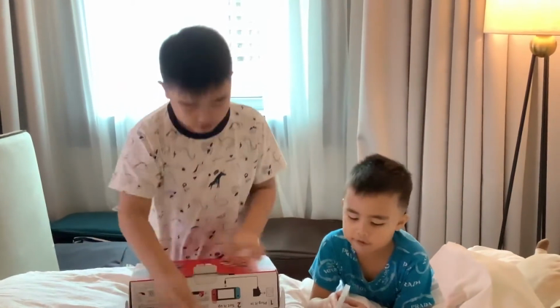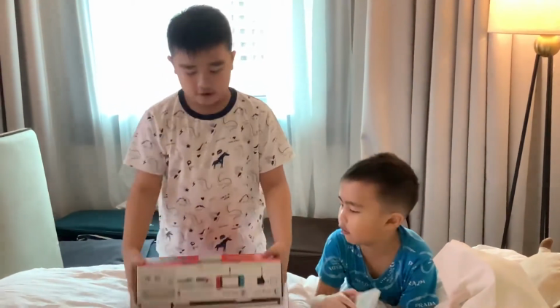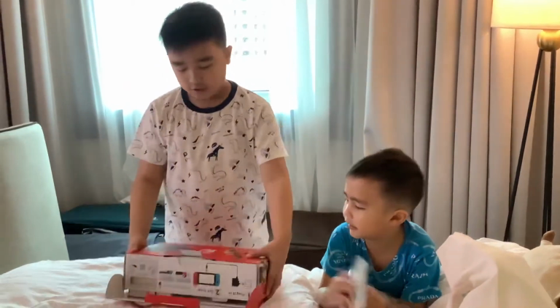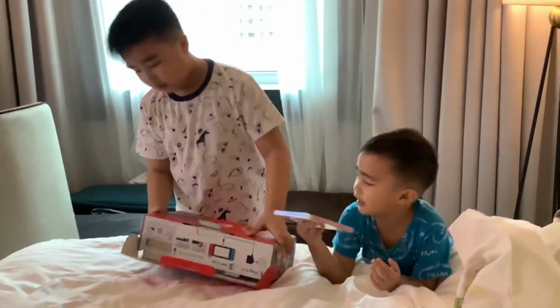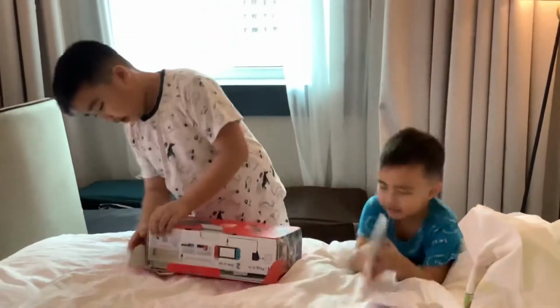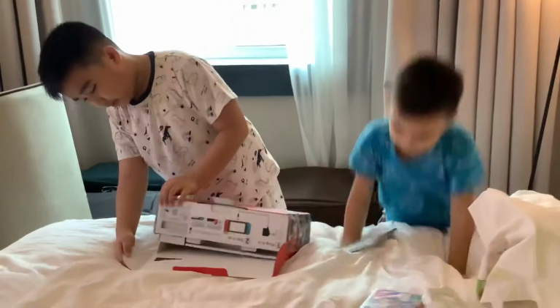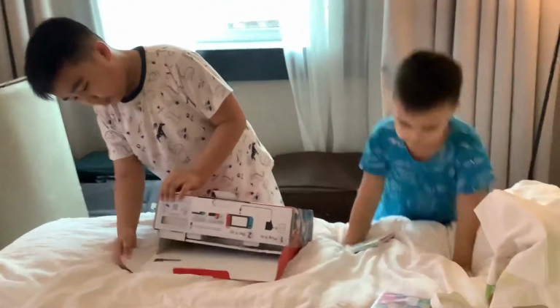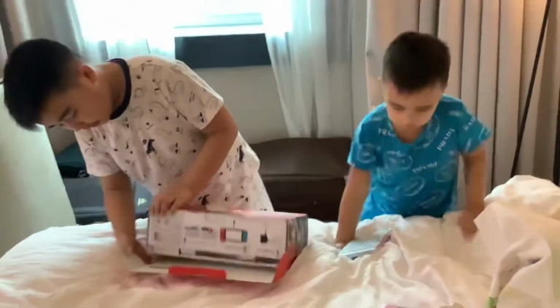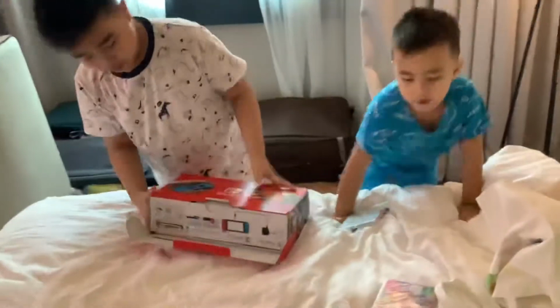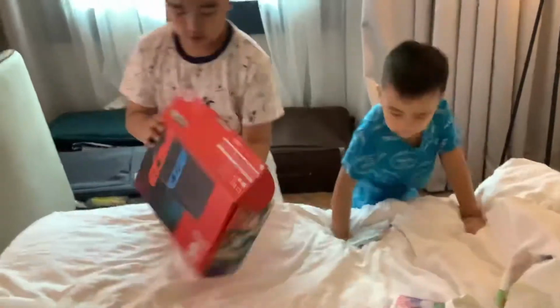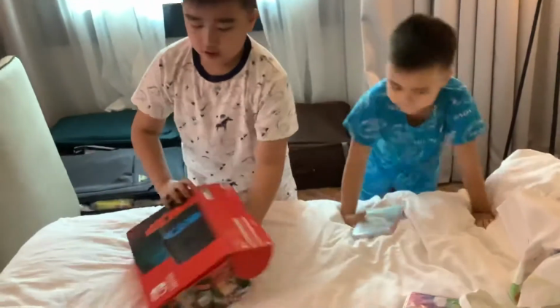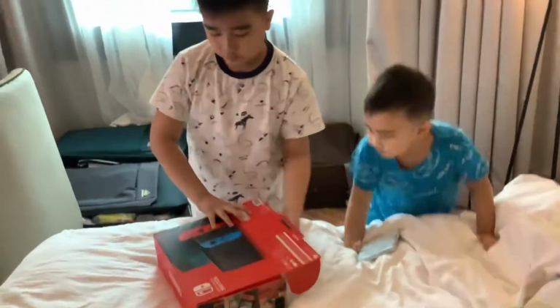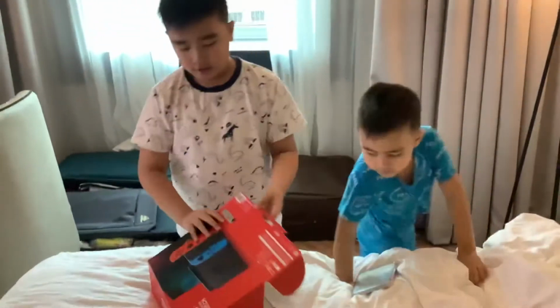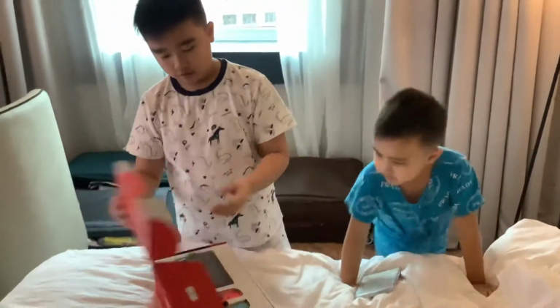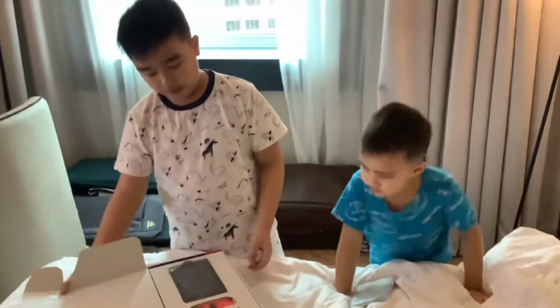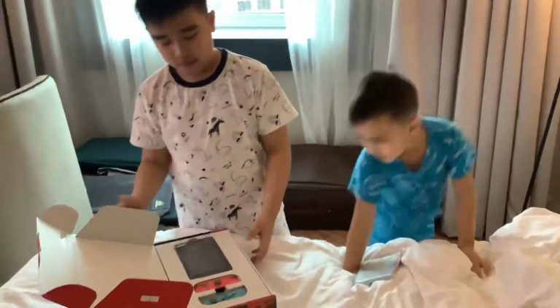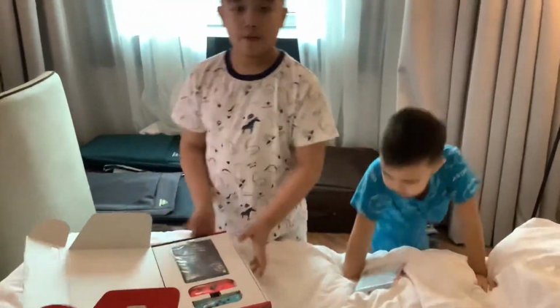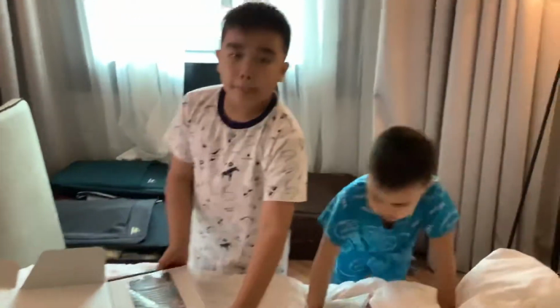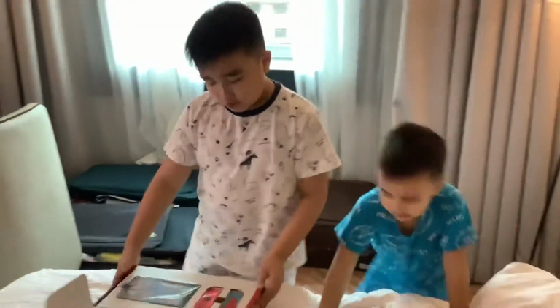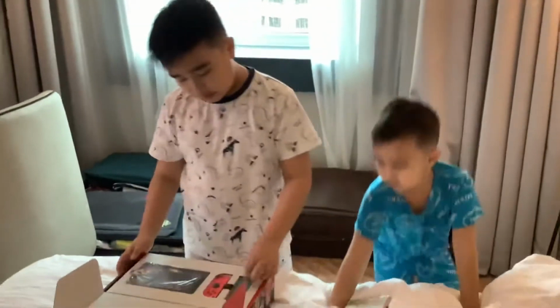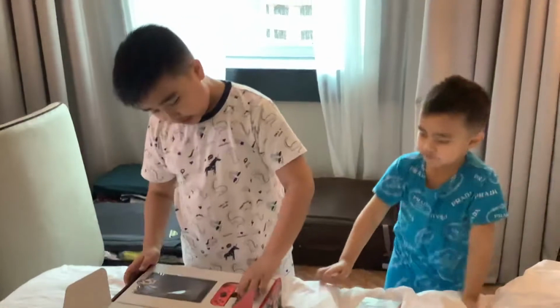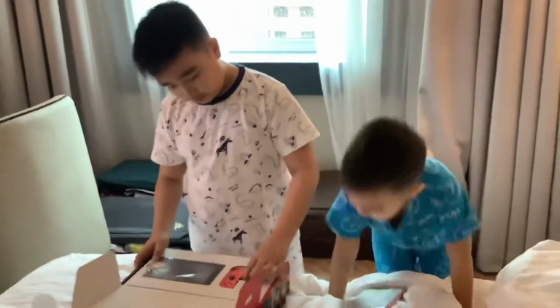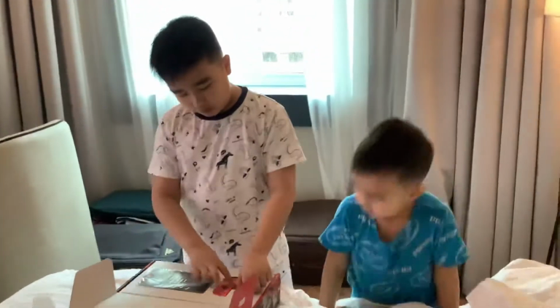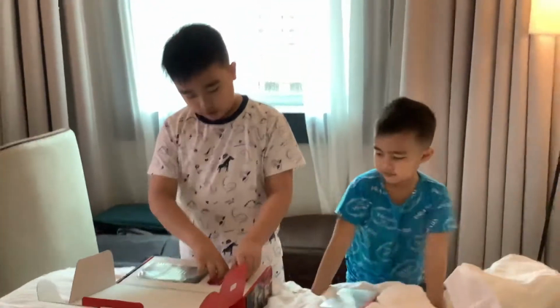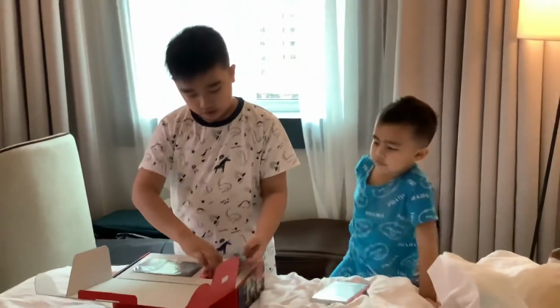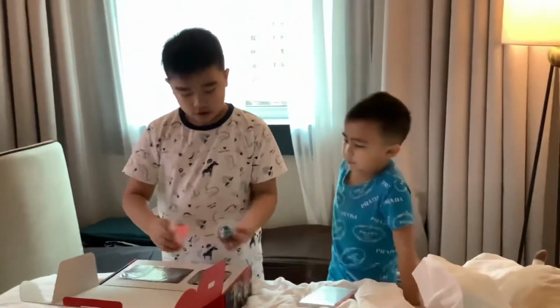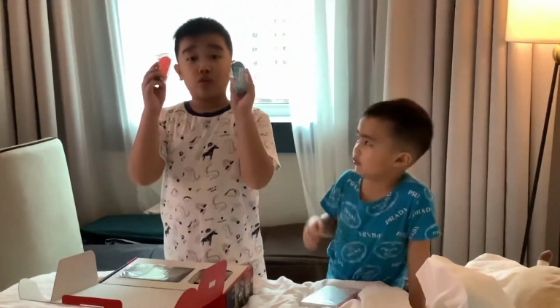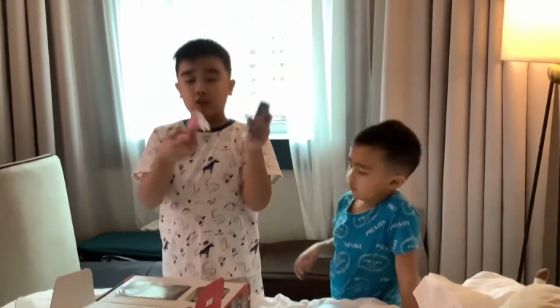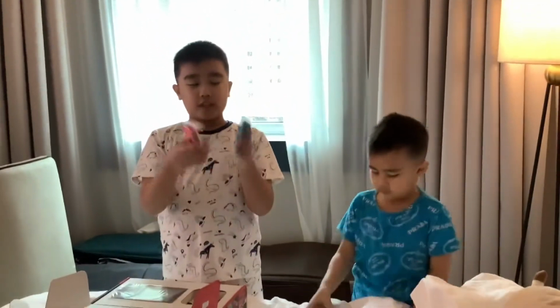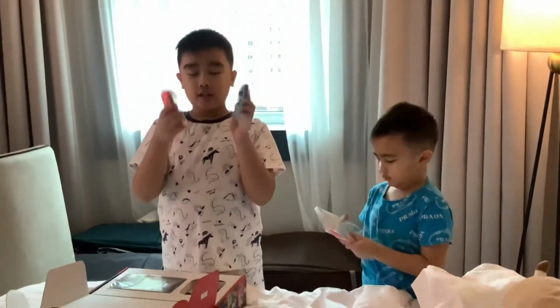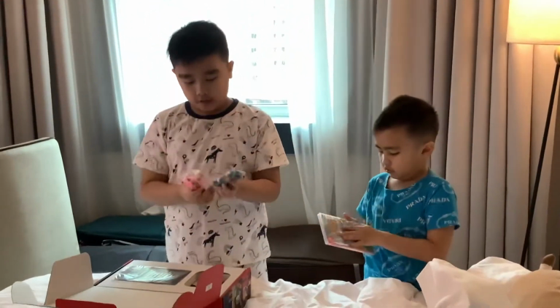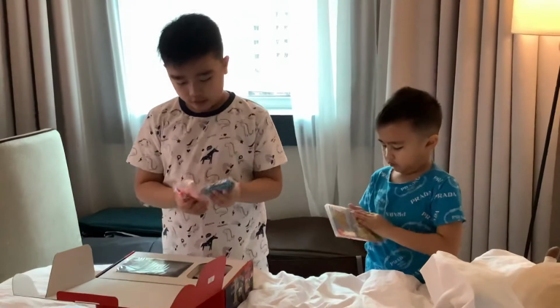How are we gonna open it, you guys? I think we're gonna open it — oh, it's the other way. So we open it like this. So we mostly have our two controllers here.